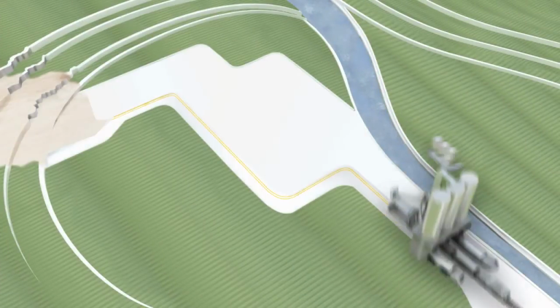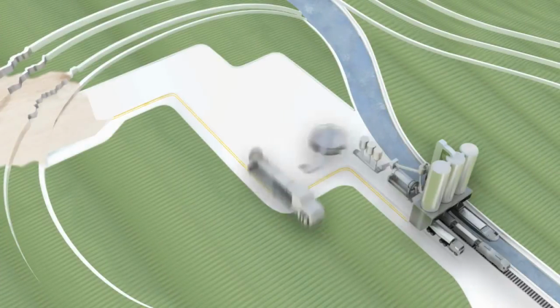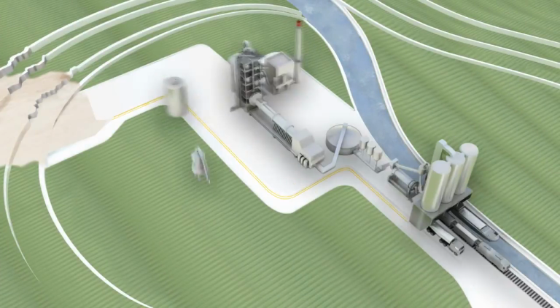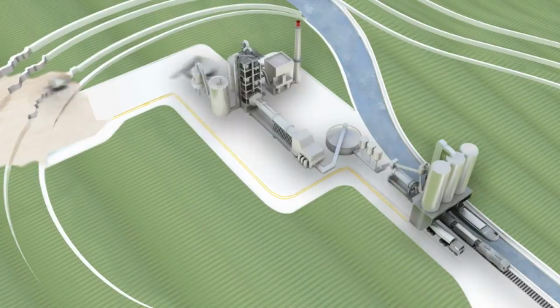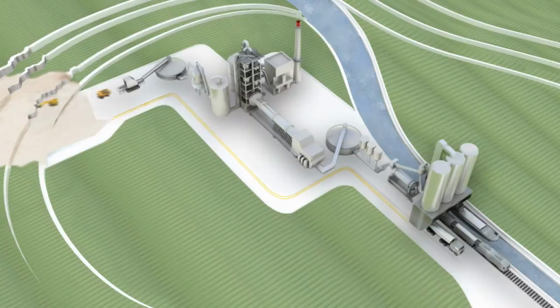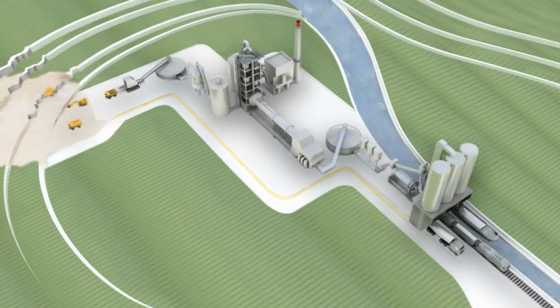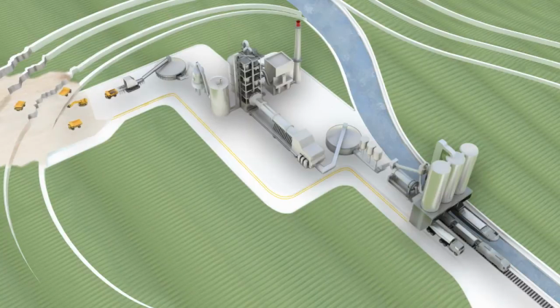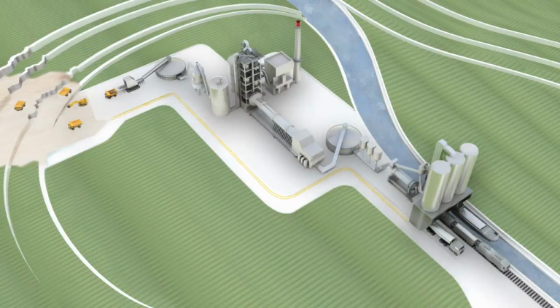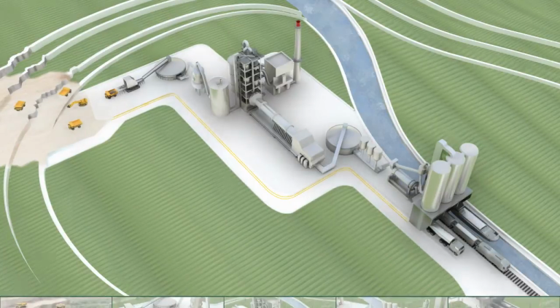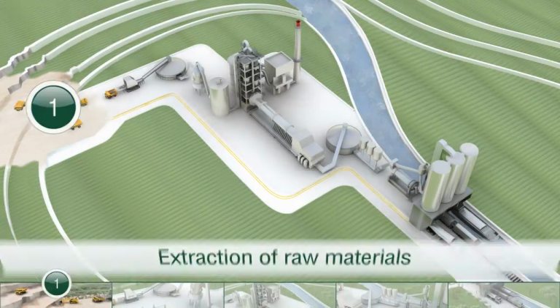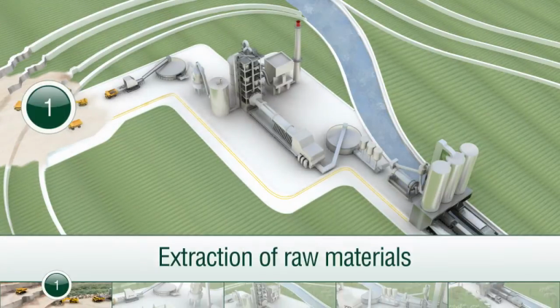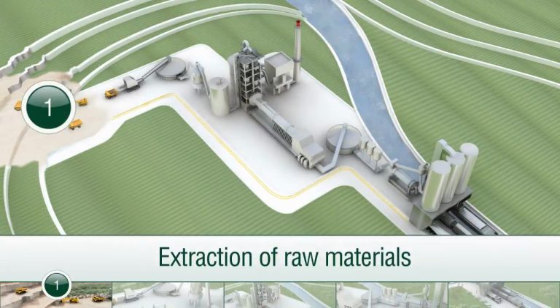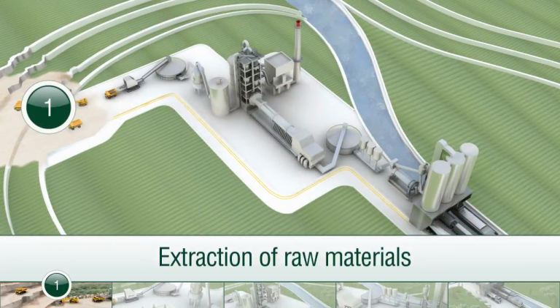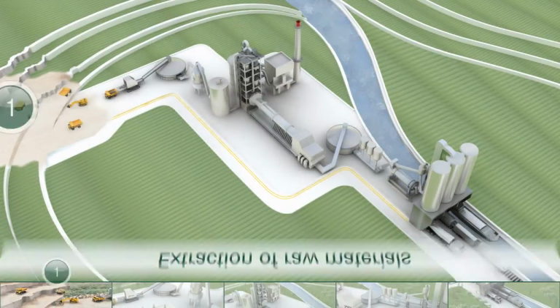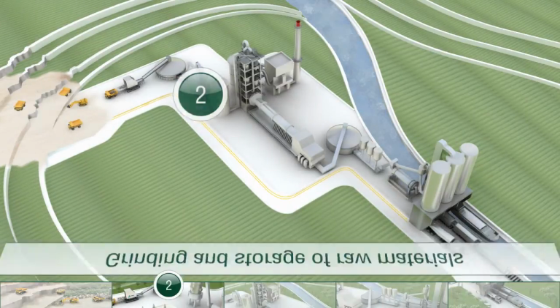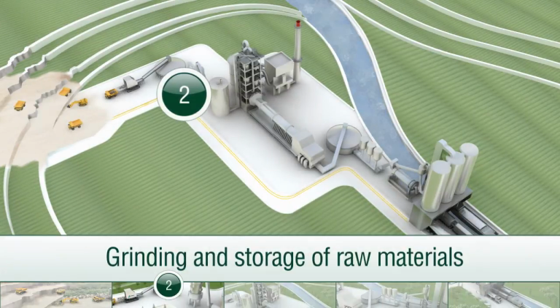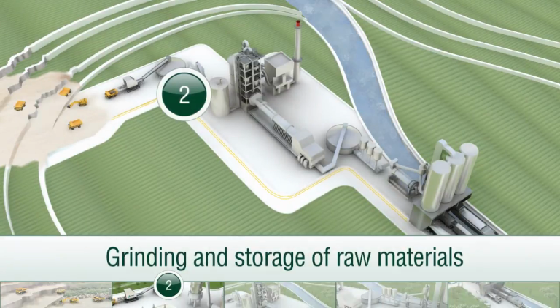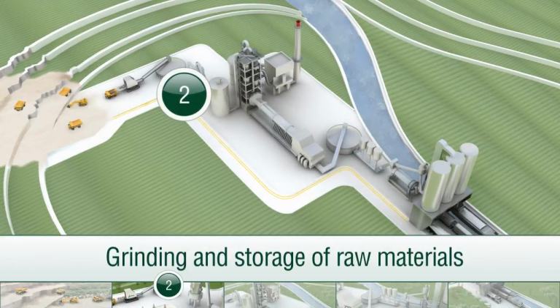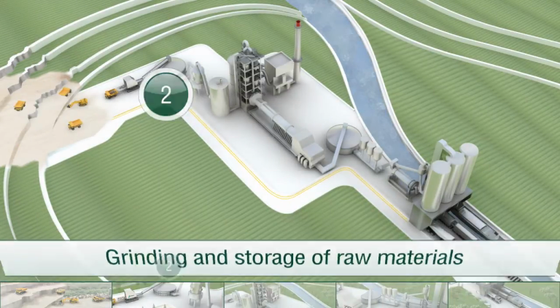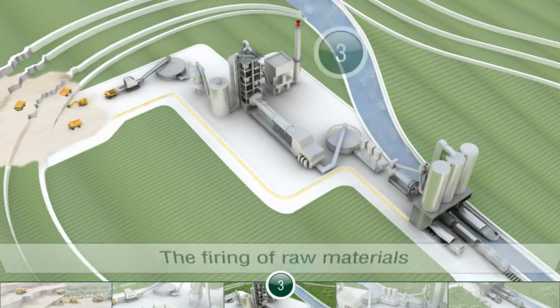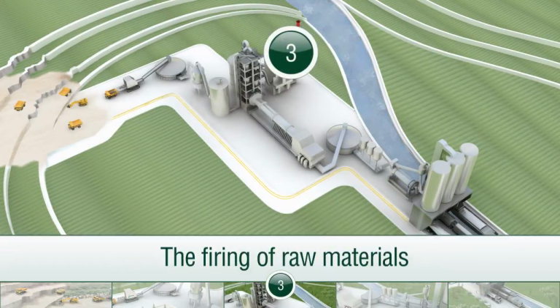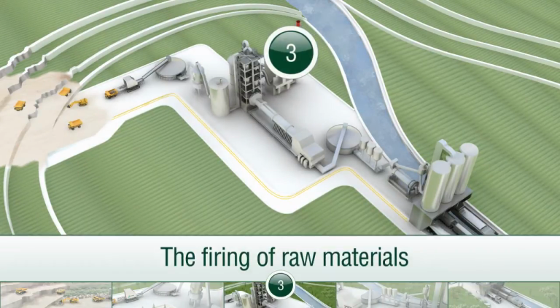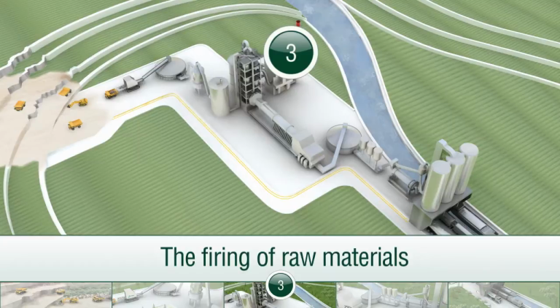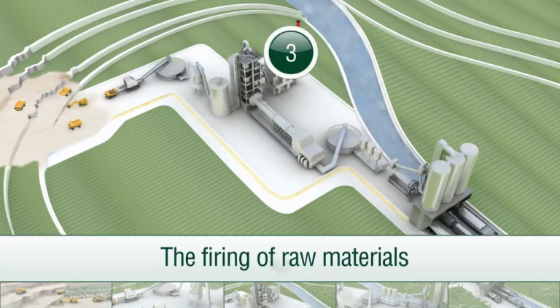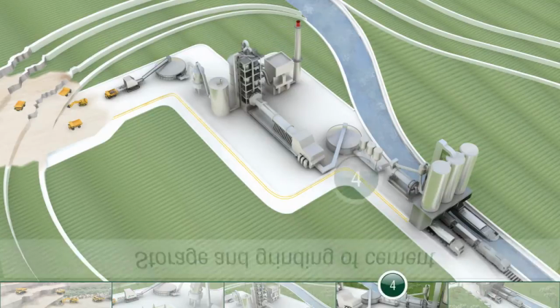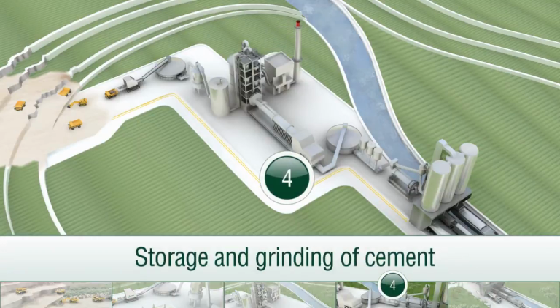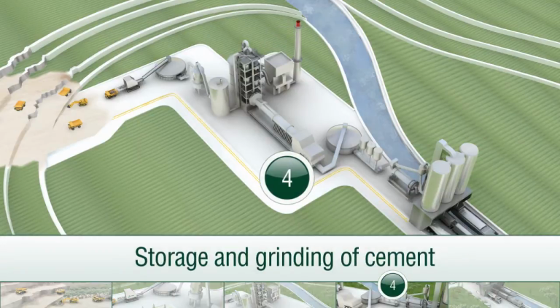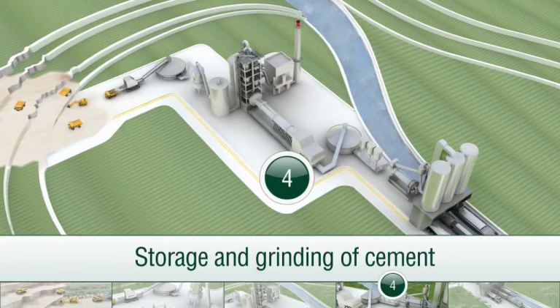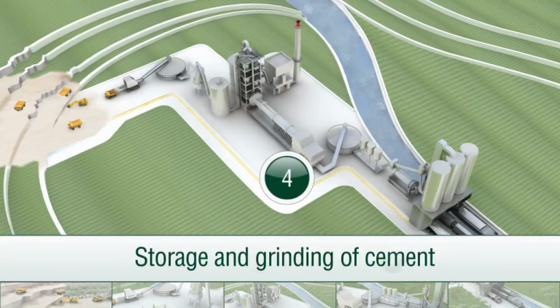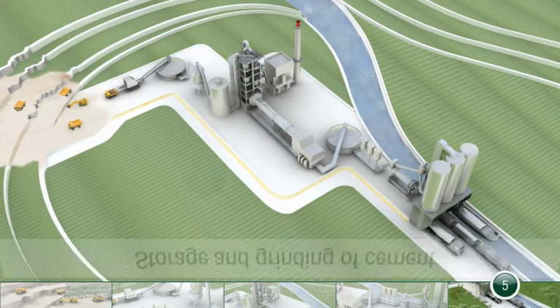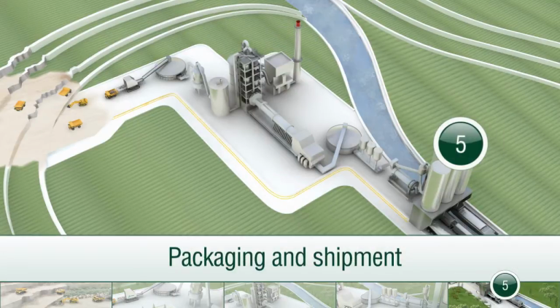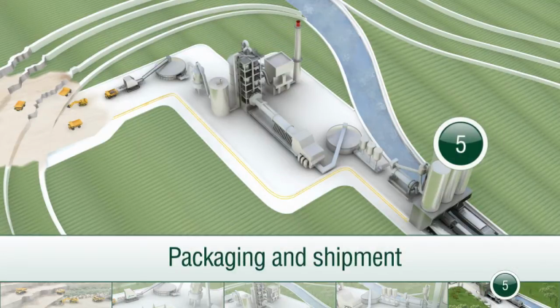Follow all the stages in the manufacture of cement with Lafarge, step by step, from extraction of the raw materials to shipment of the finished product.